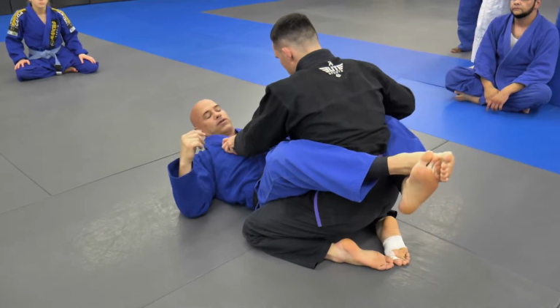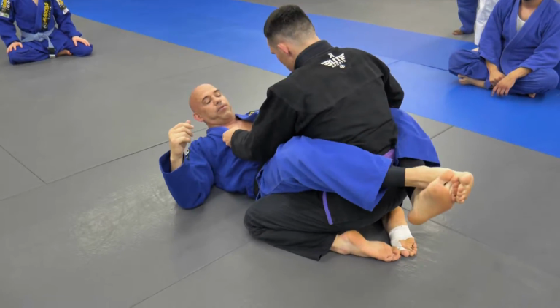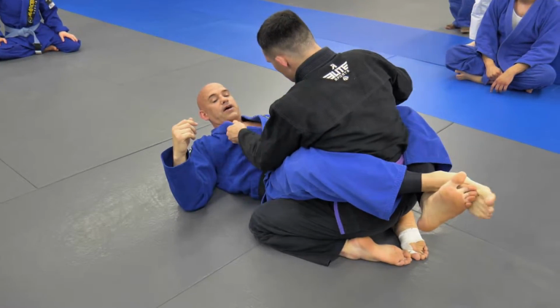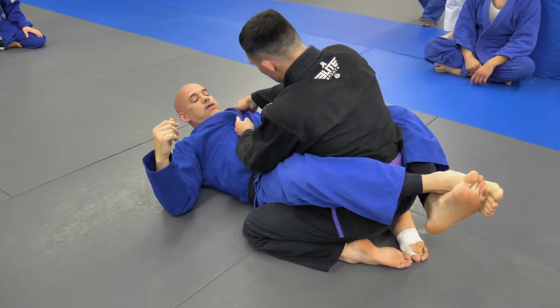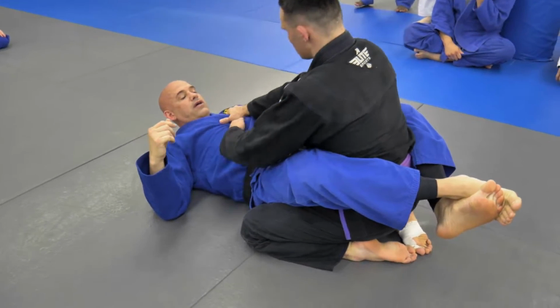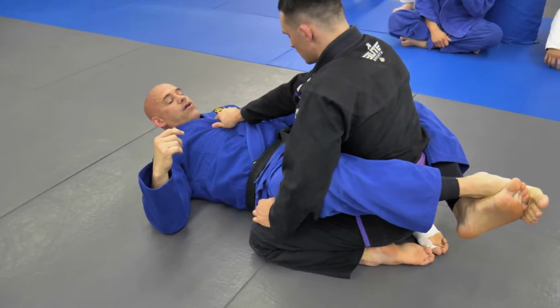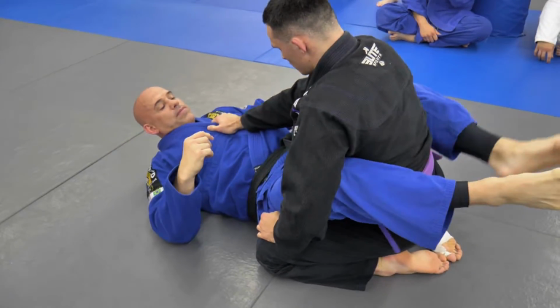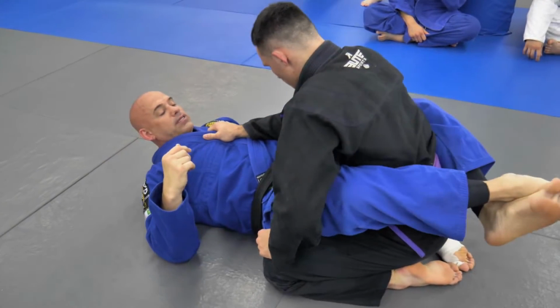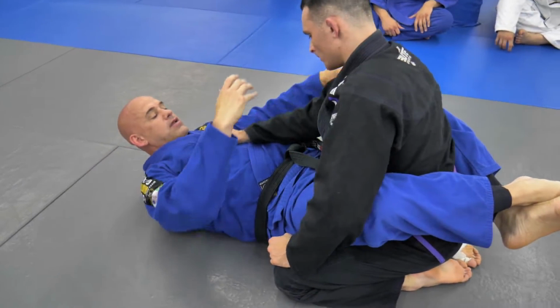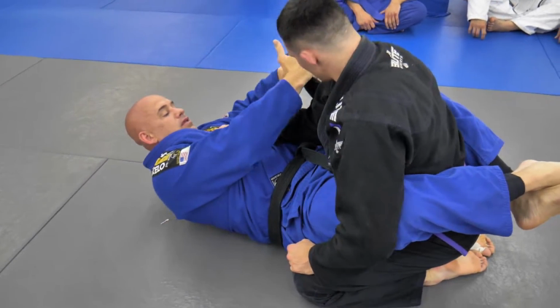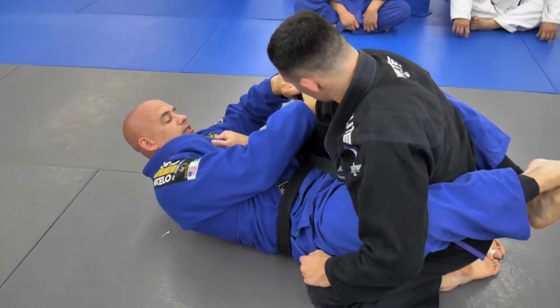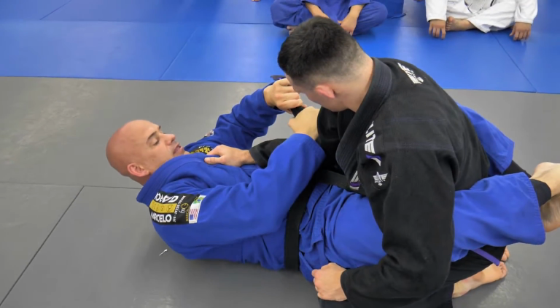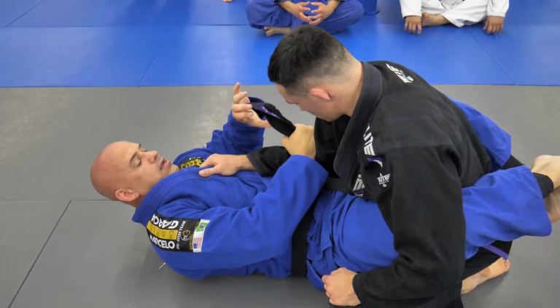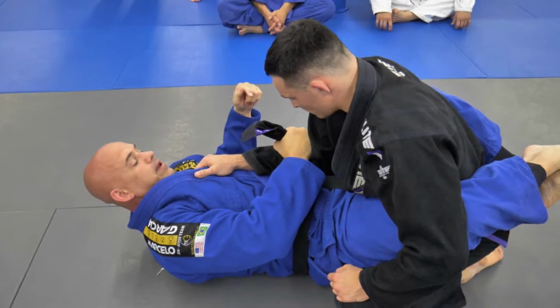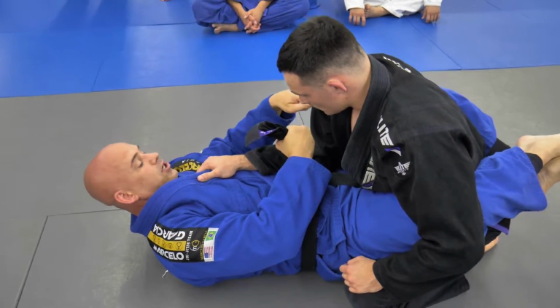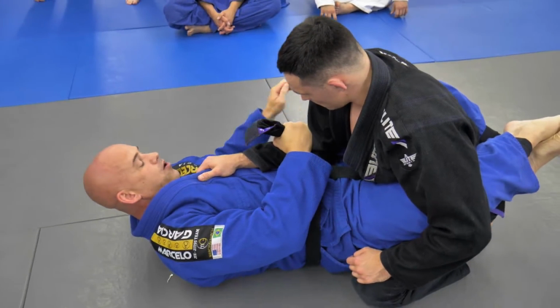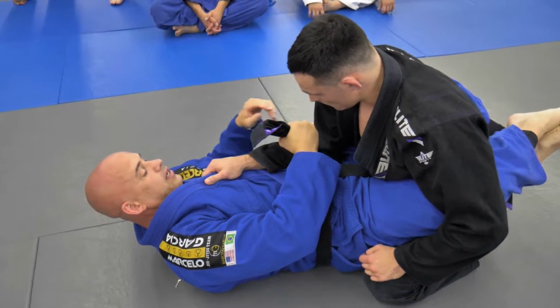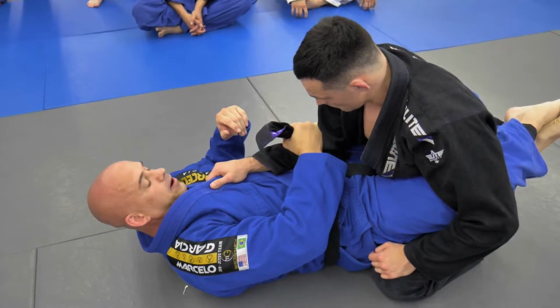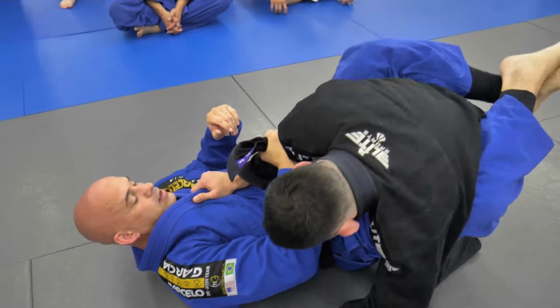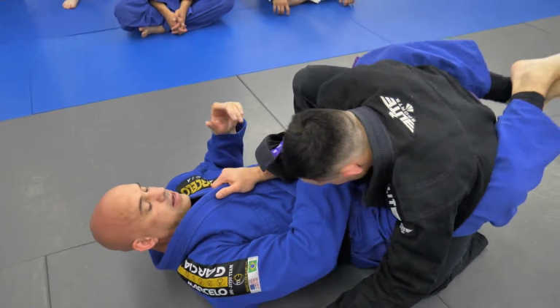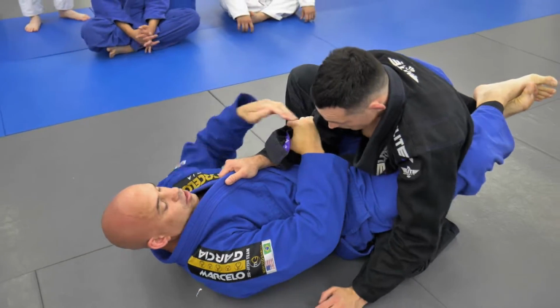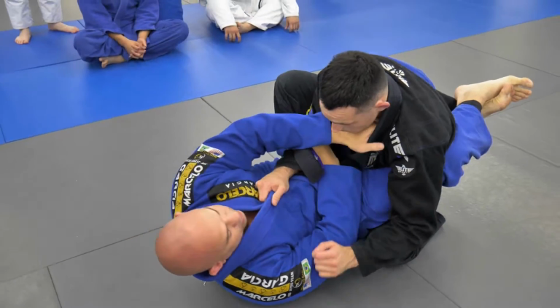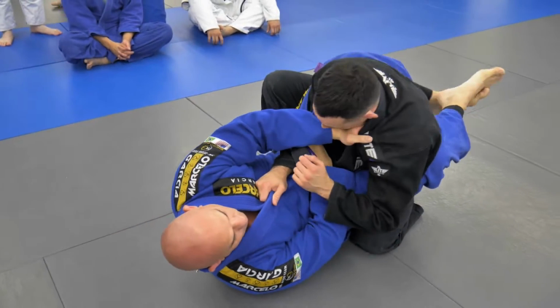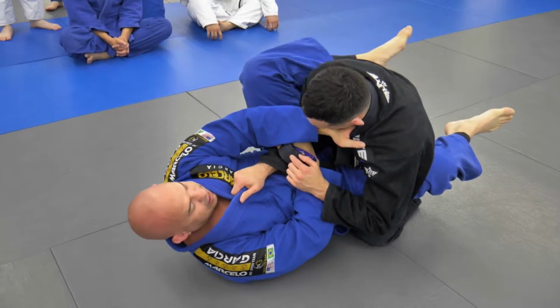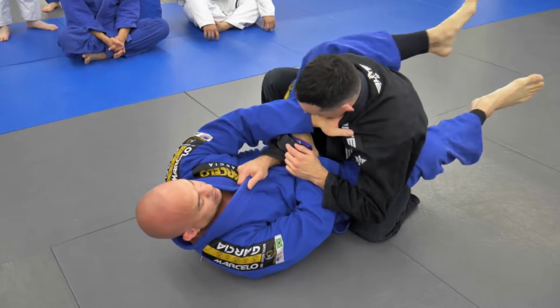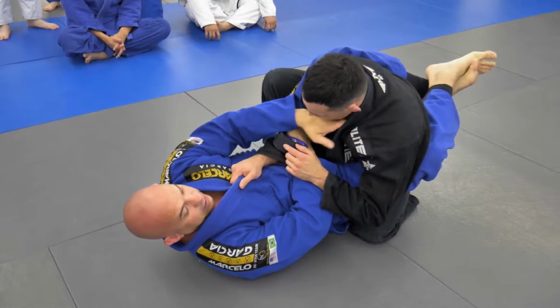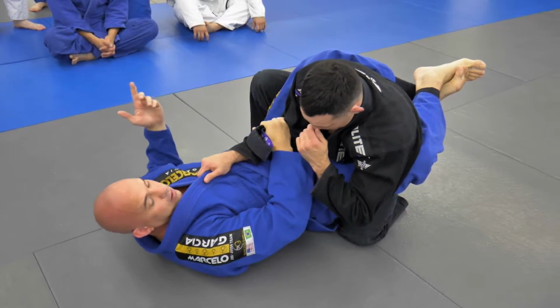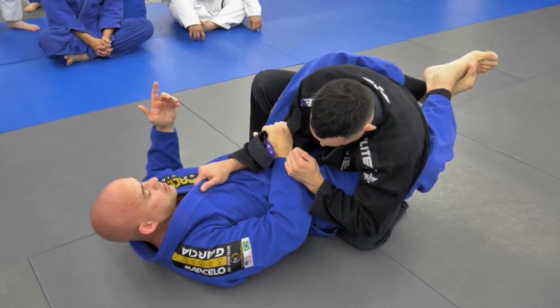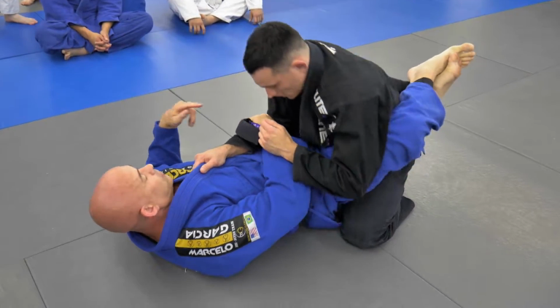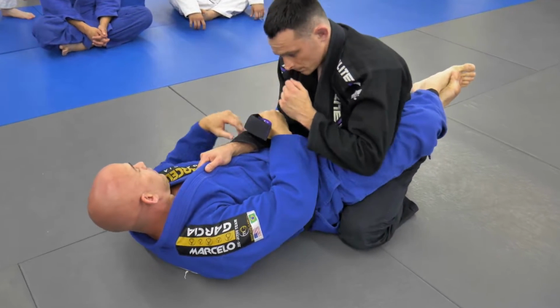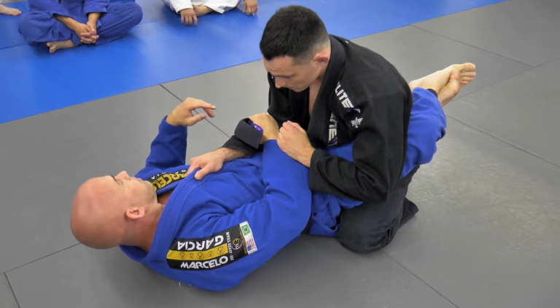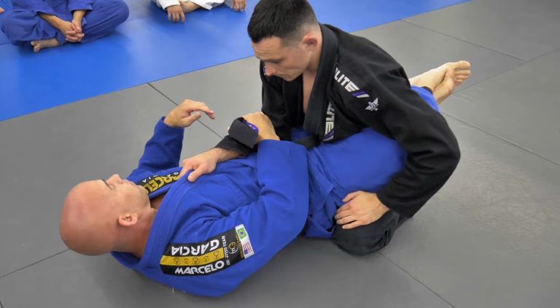Always looking to pull this out. So now when I'm in this position, let's say I look to get this lapel to set up my arm bar — he can step up. Once he steps up, there's no way I can get an arm bar. So that's how he's going to shut my arm bar off.